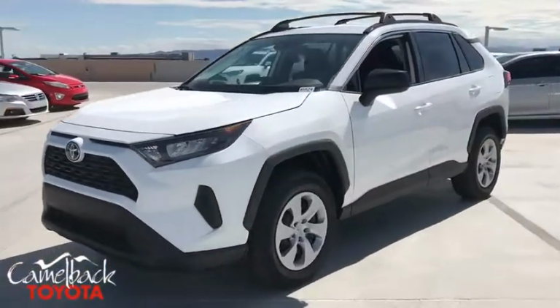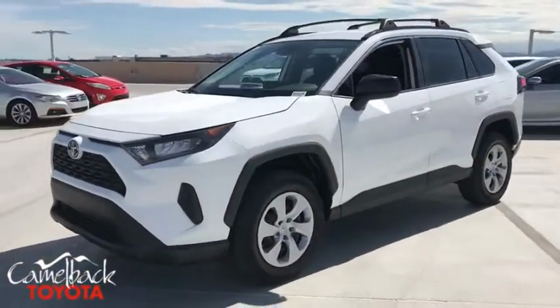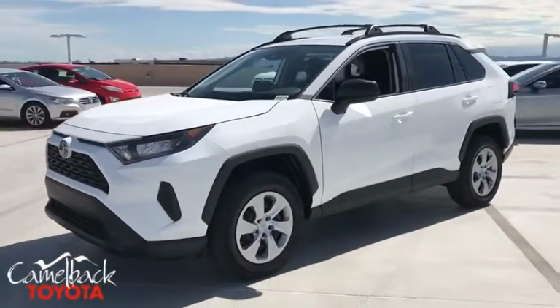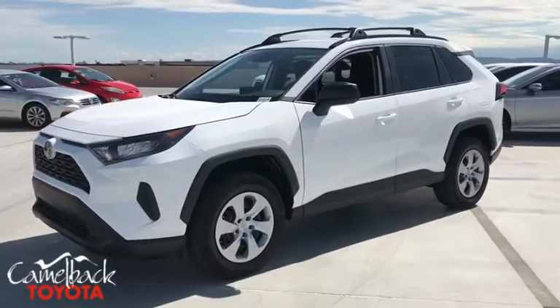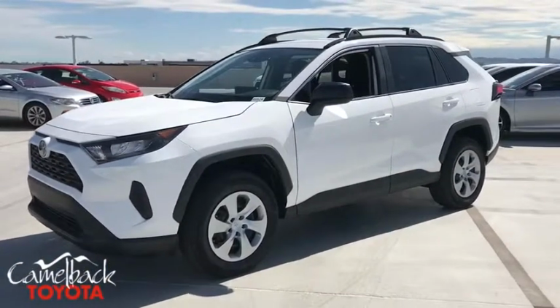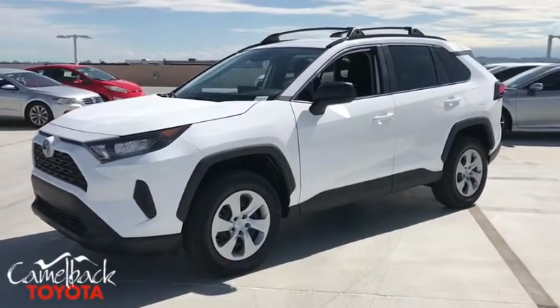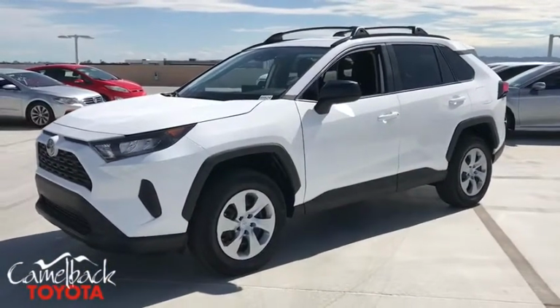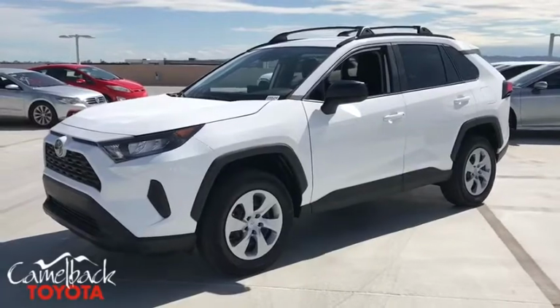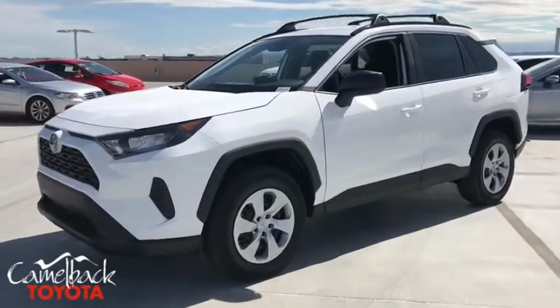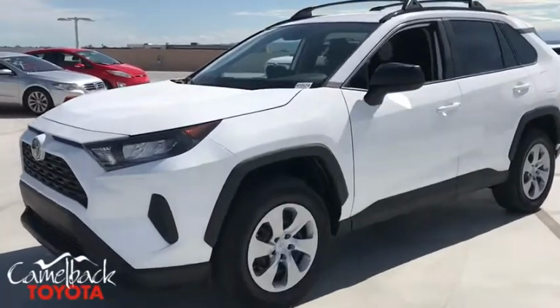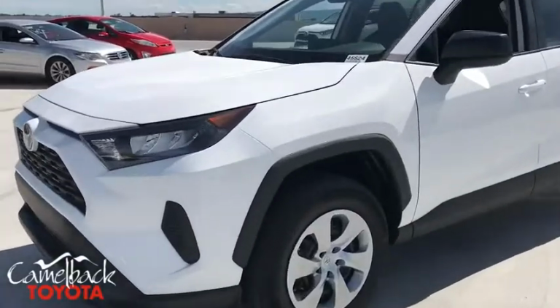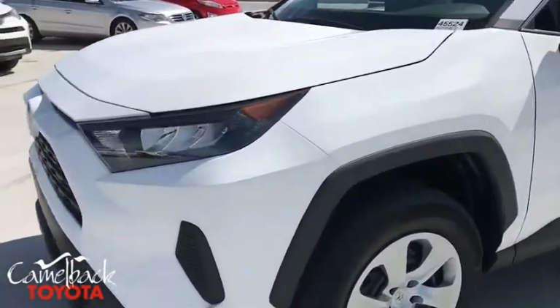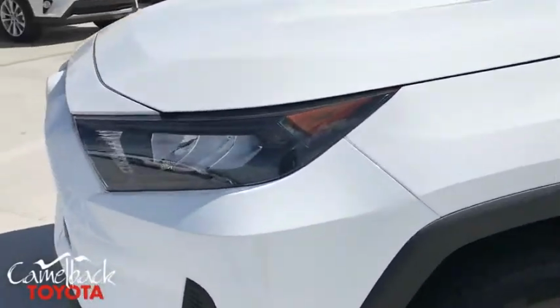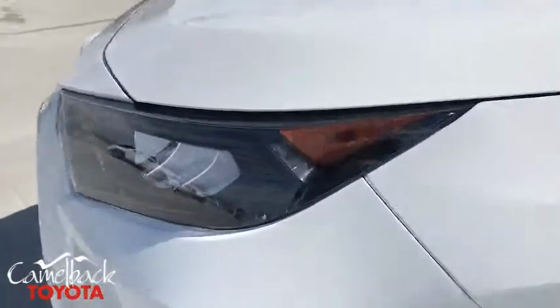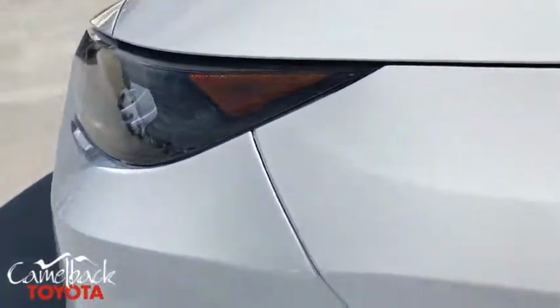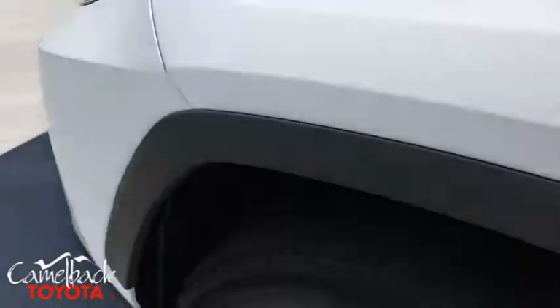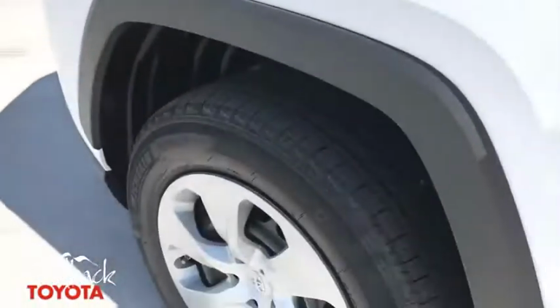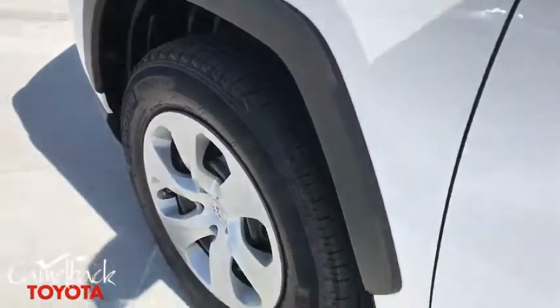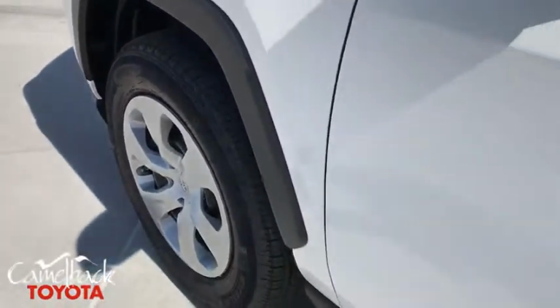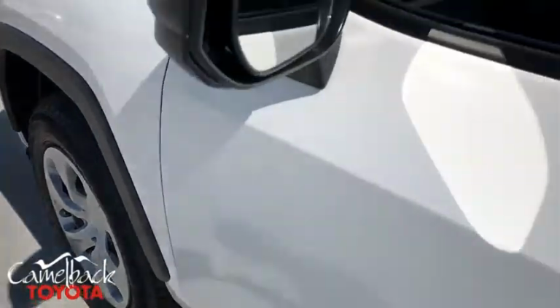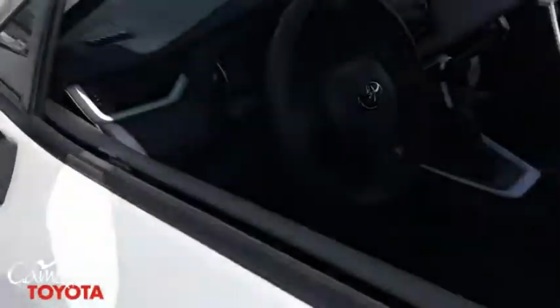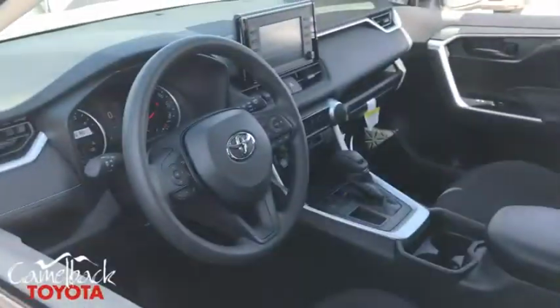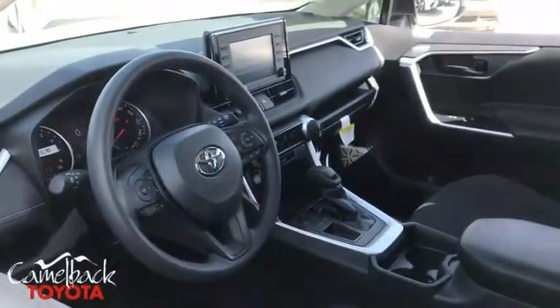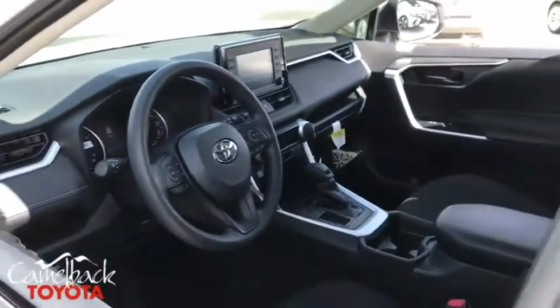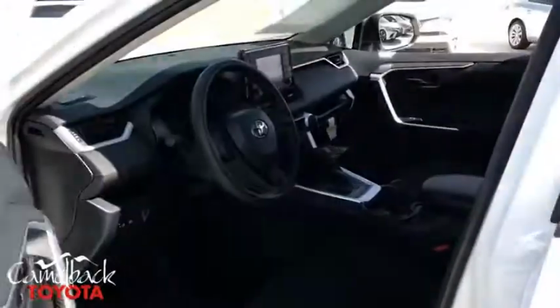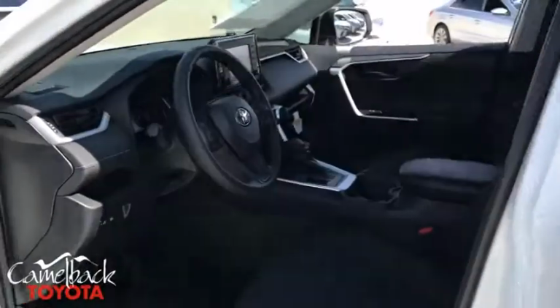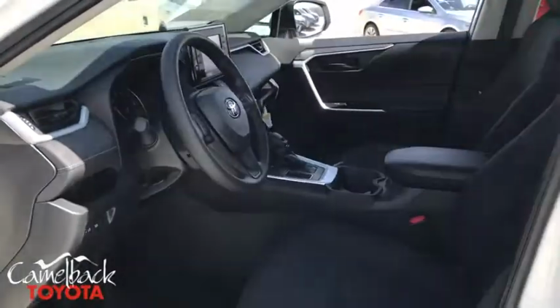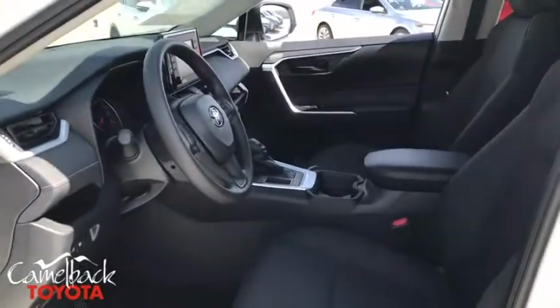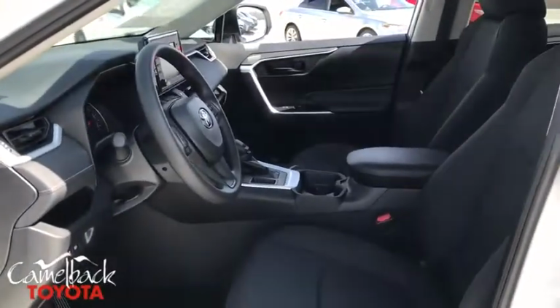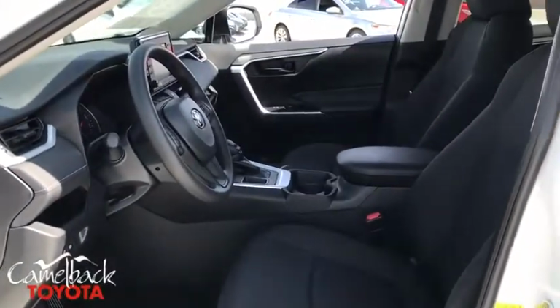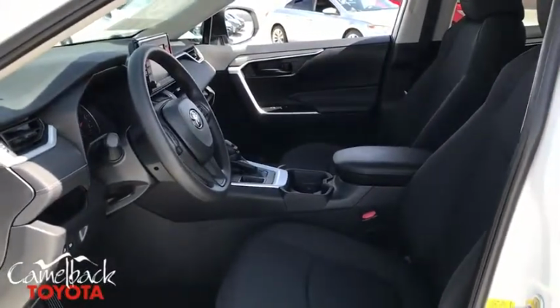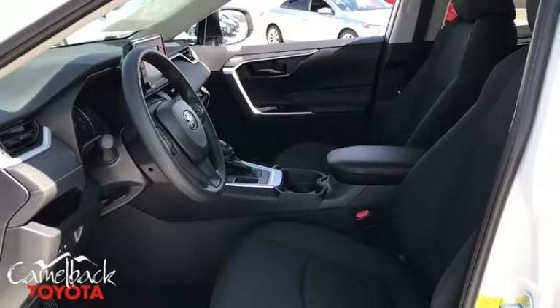Rear window defroster, power windows, tachometer, overhead console, panic alarm, brake assist, remote keyless entry, rear window wiper, front bucket seats, front reading lamps, tilt steering wheel, driver vanity mirror, and passenger vanity mirror.